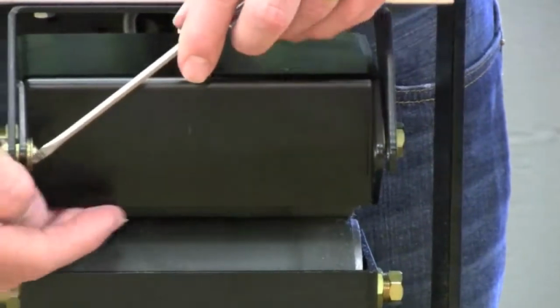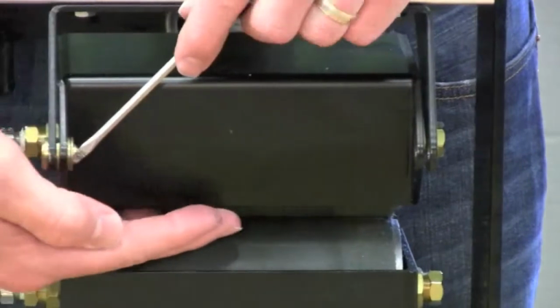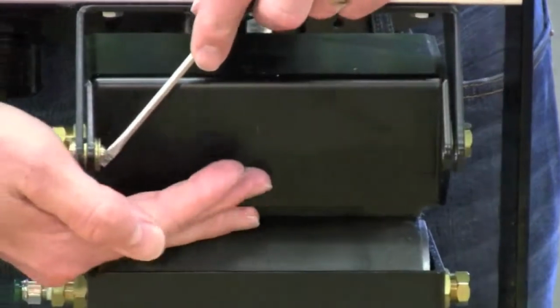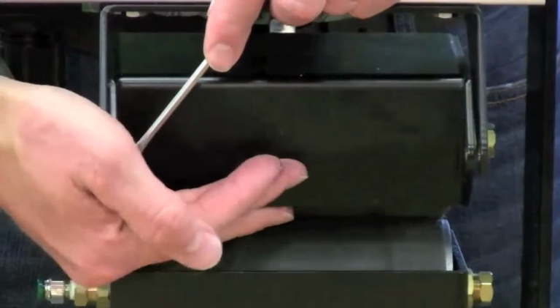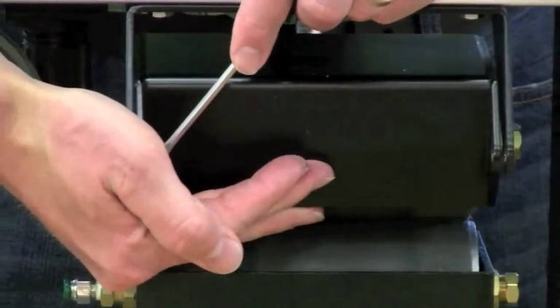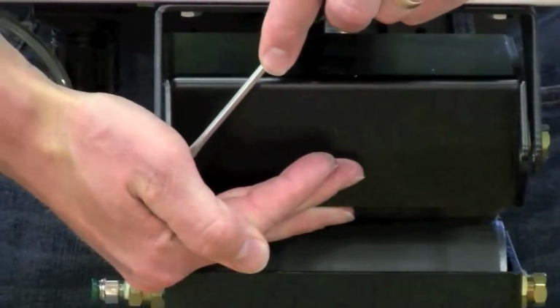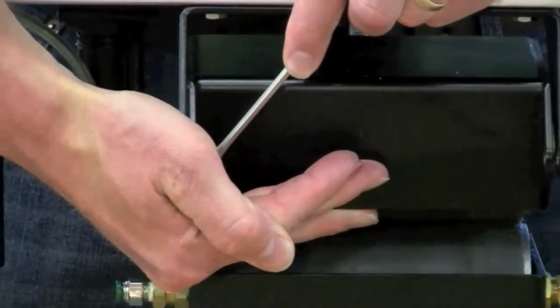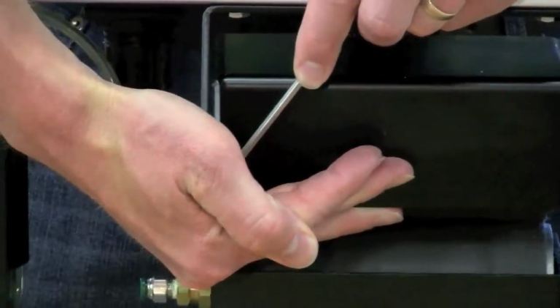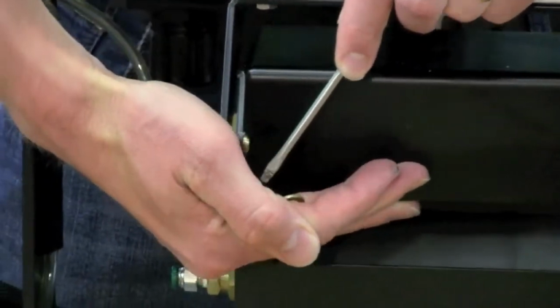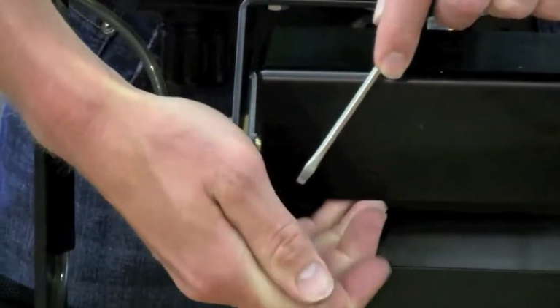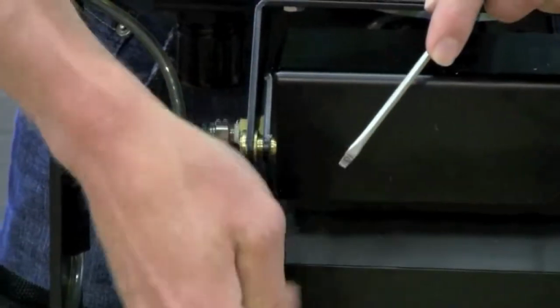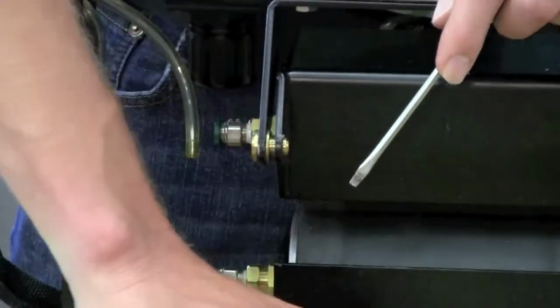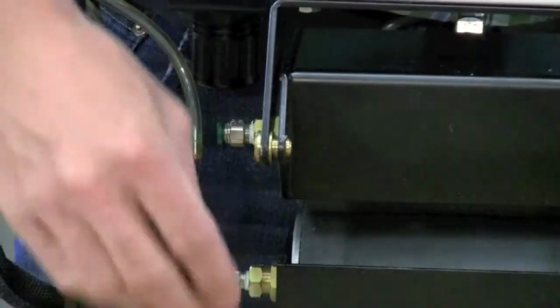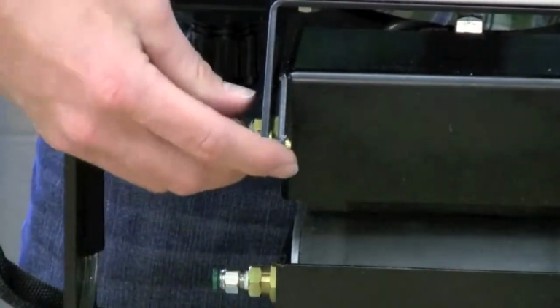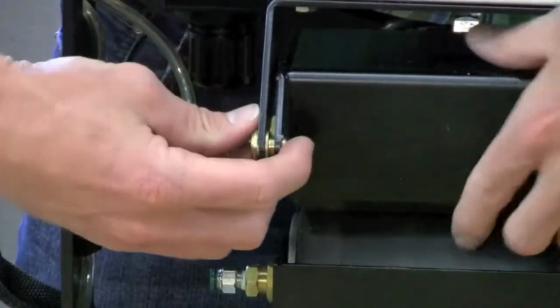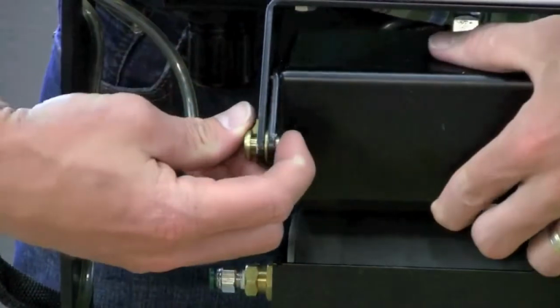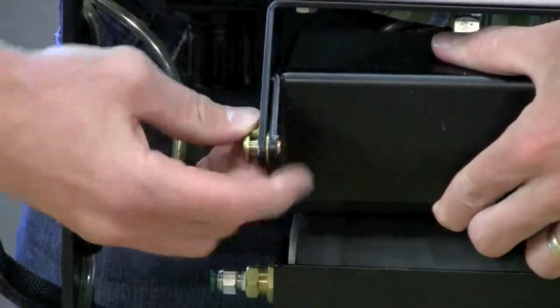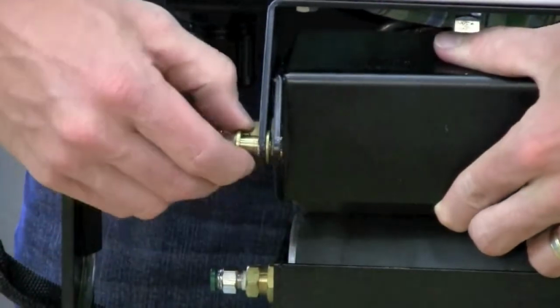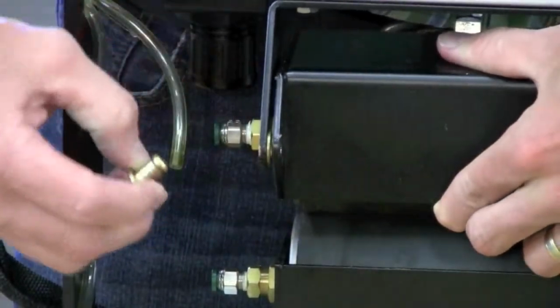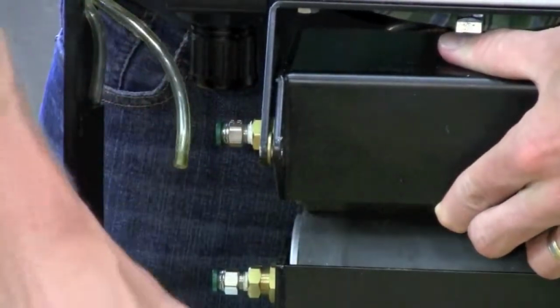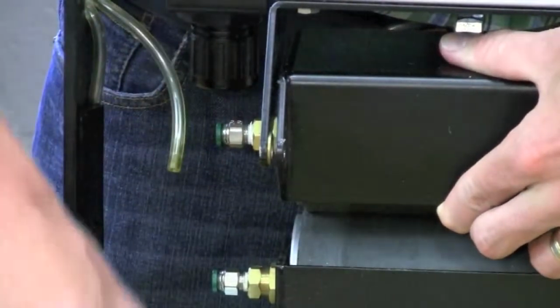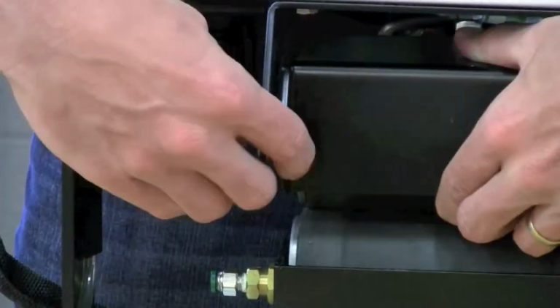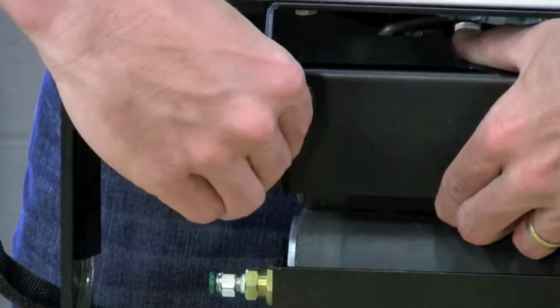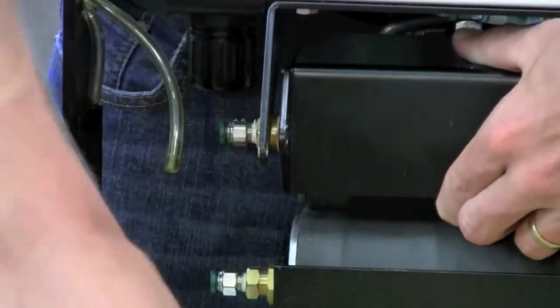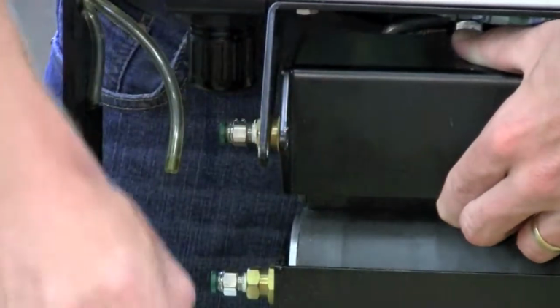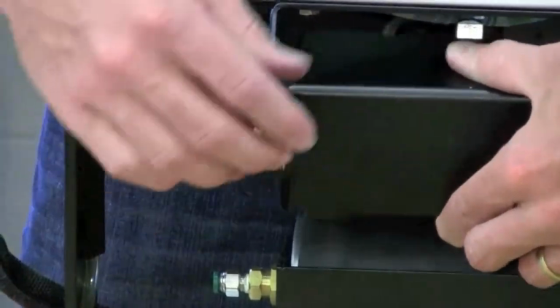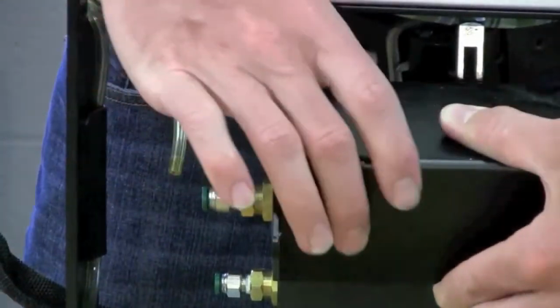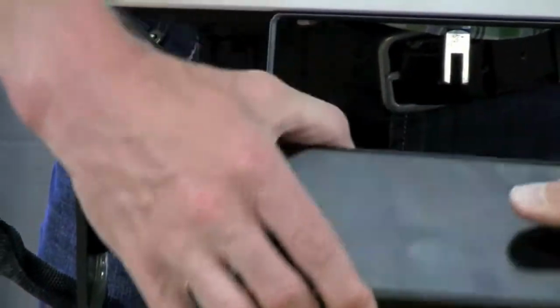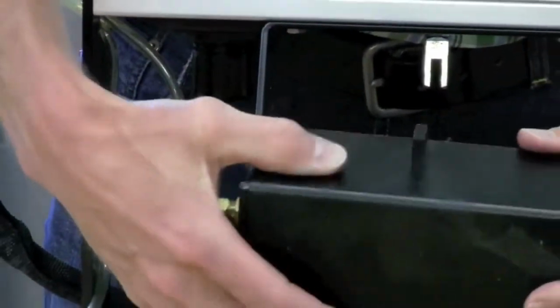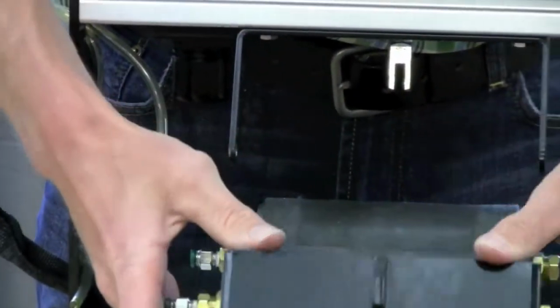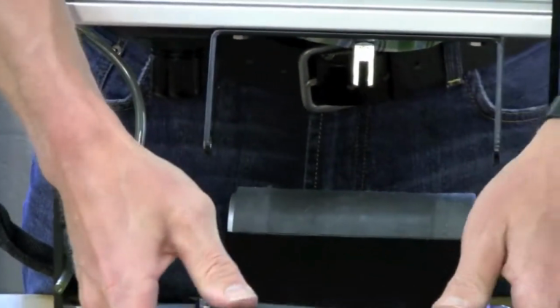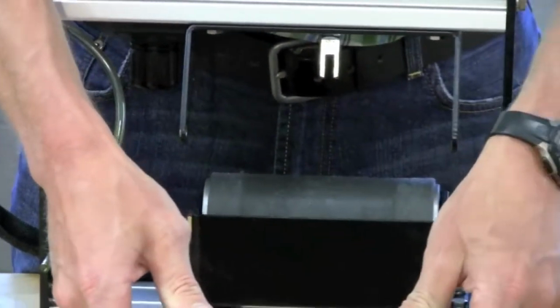After it's out of one side, you can move over to the other side. Remove the clip and the washer from that pin, then pull the pin out with the last washer, and then you can remove your upper roller carrier assembly.